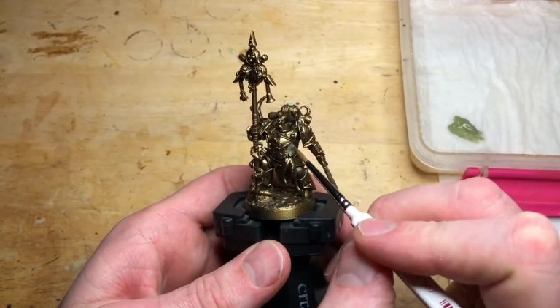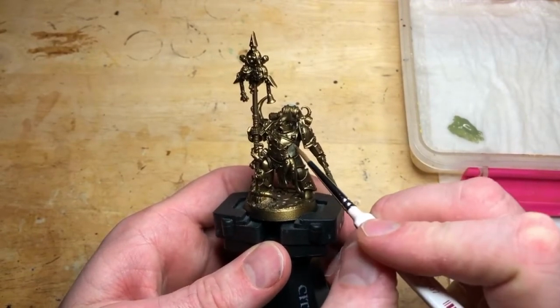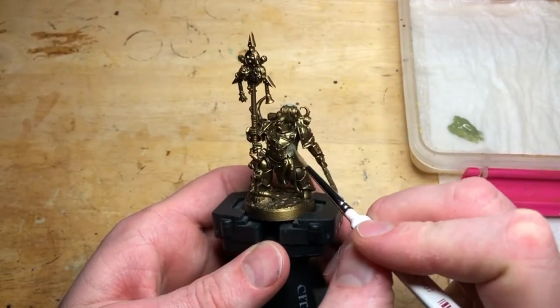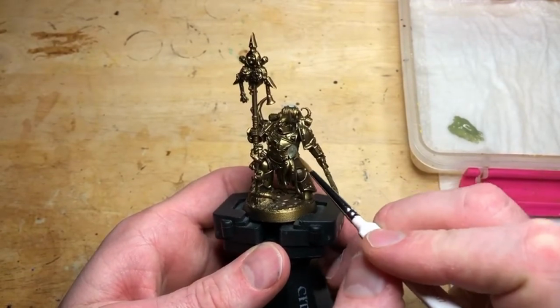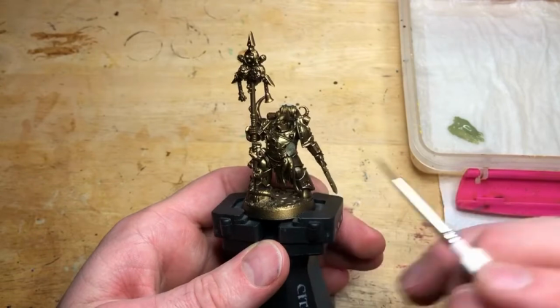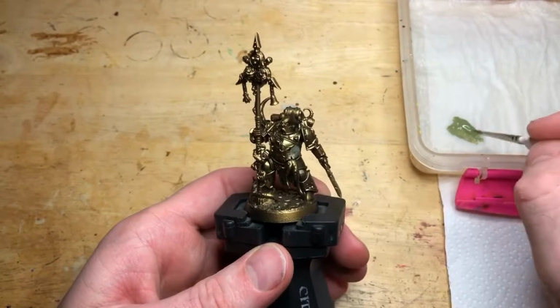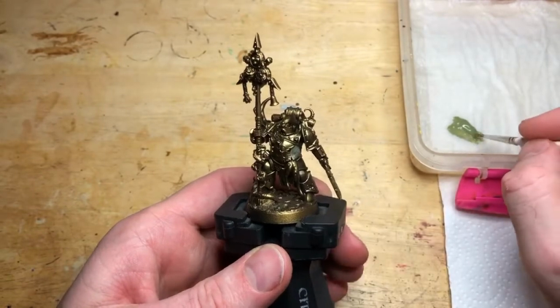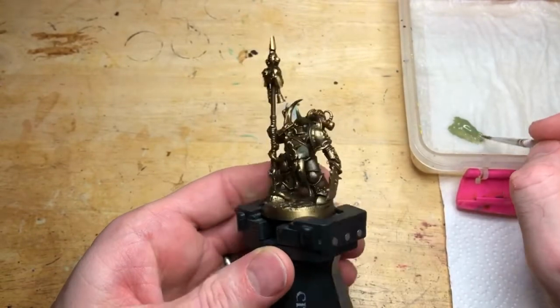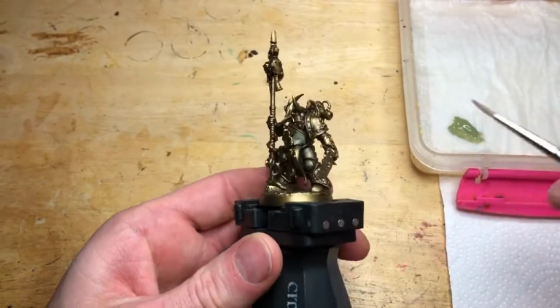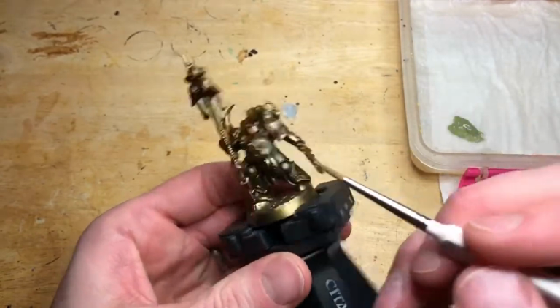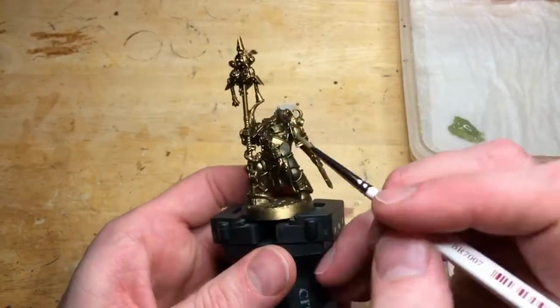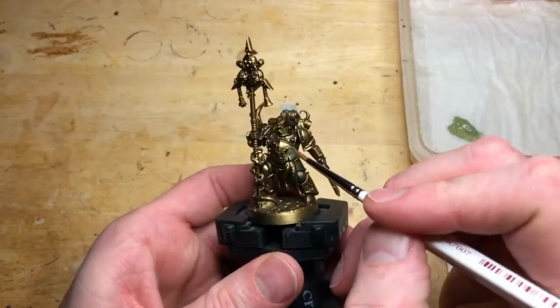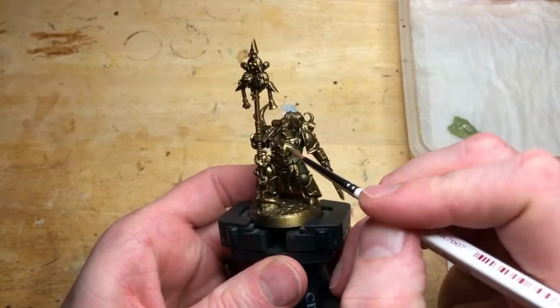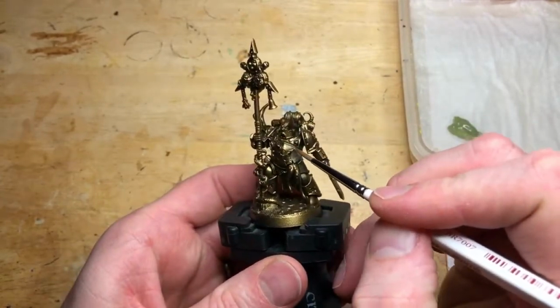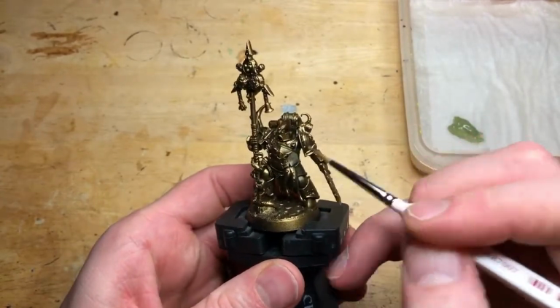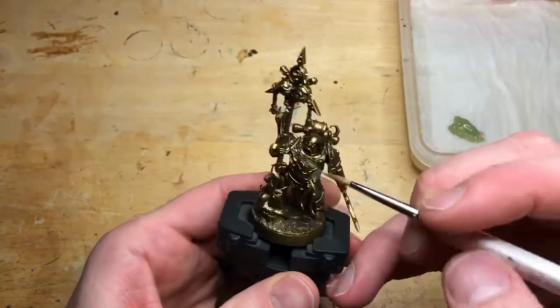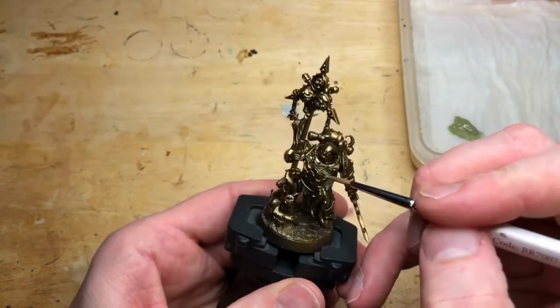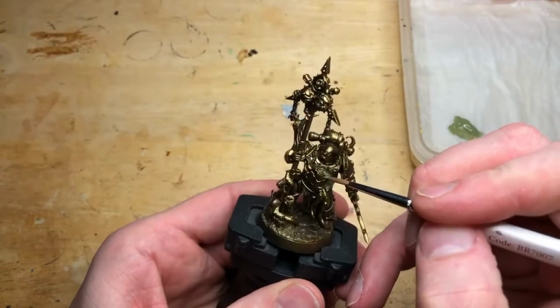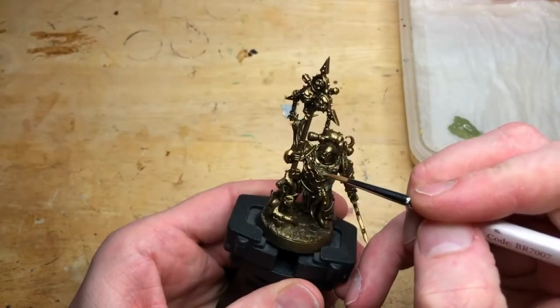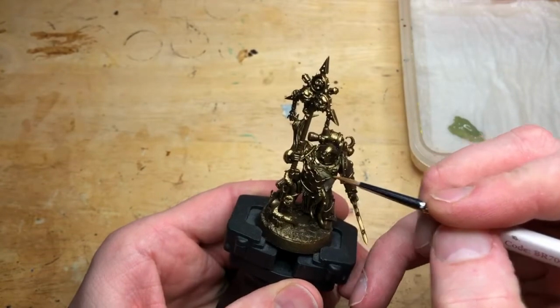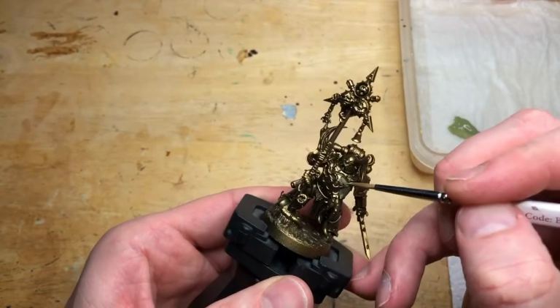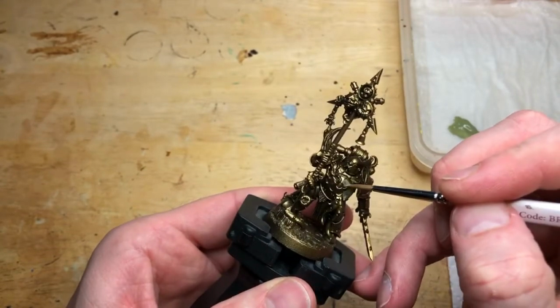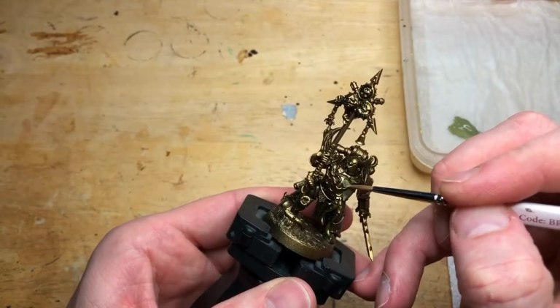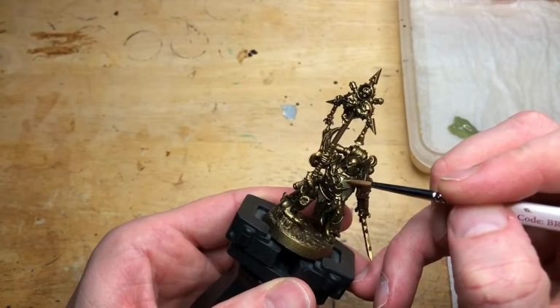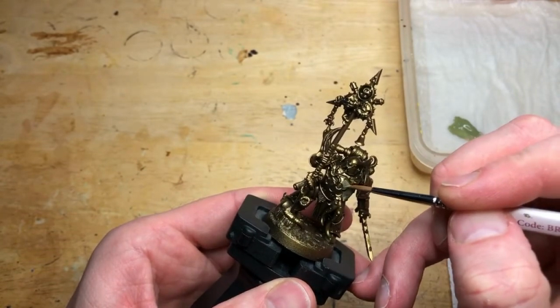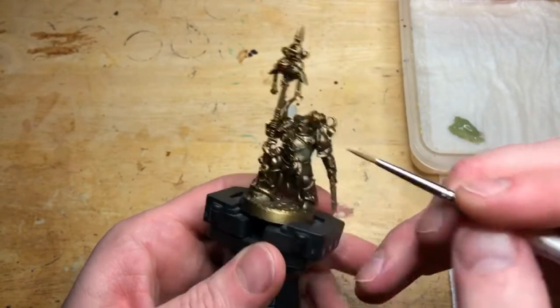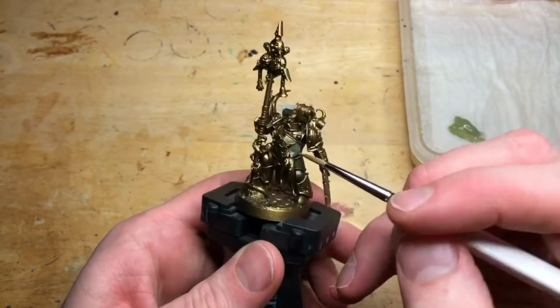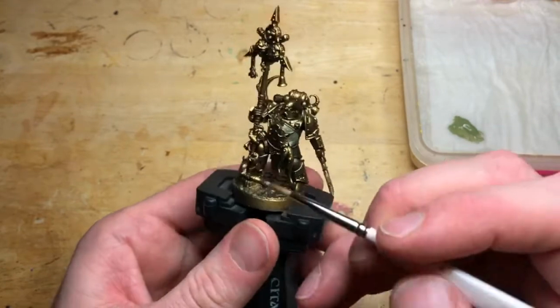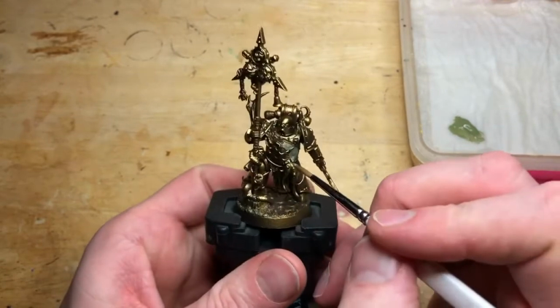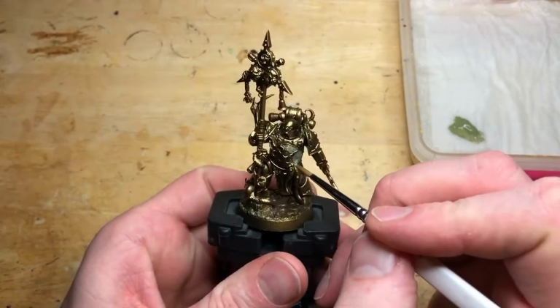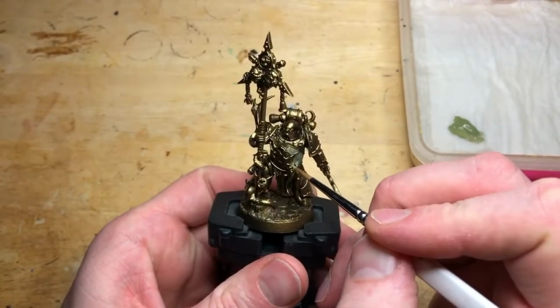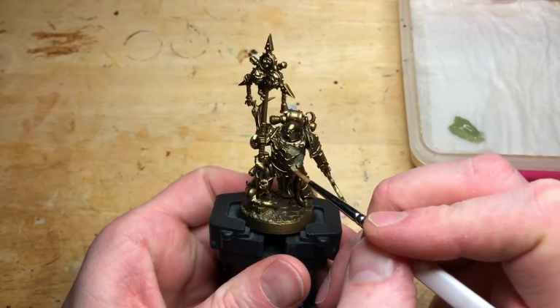I've sprayed black and then a Retributor Armour spray over the top, and then stage one for us is now to use the Death Guard Green to bring that armour back to the colour we want it. Any paints I use and everything will be fully in the description down below, so if you do want to take an exact copy of what I've done you can.